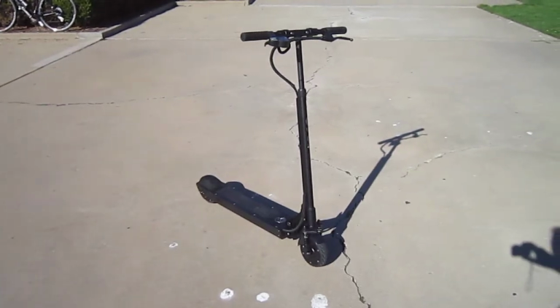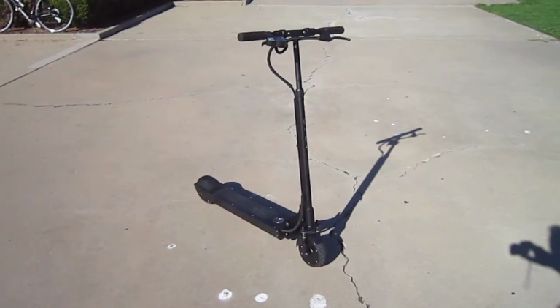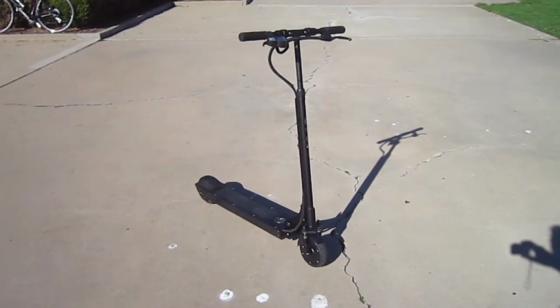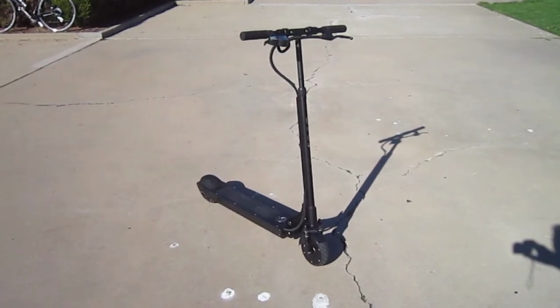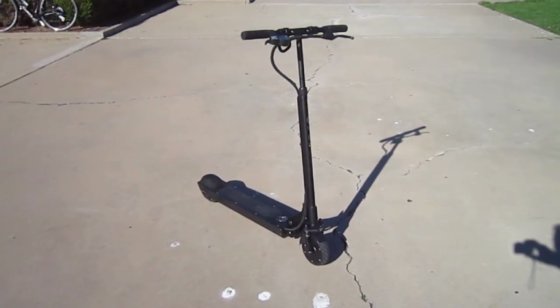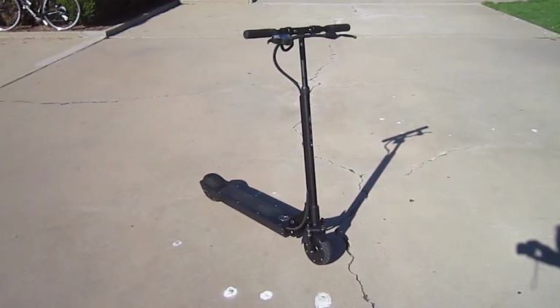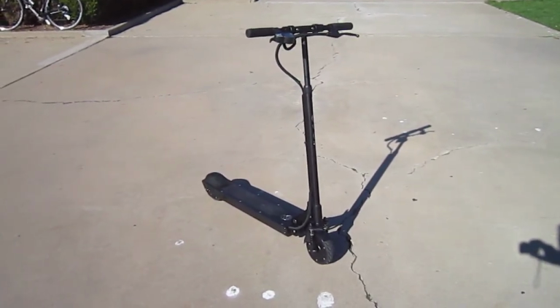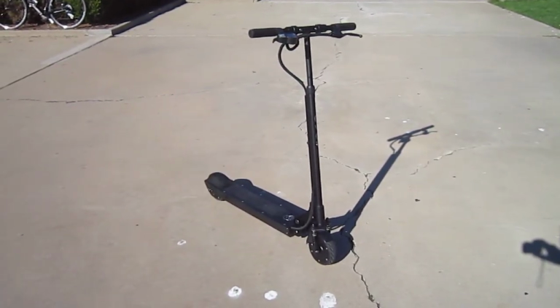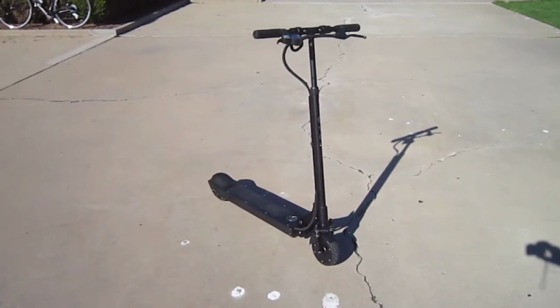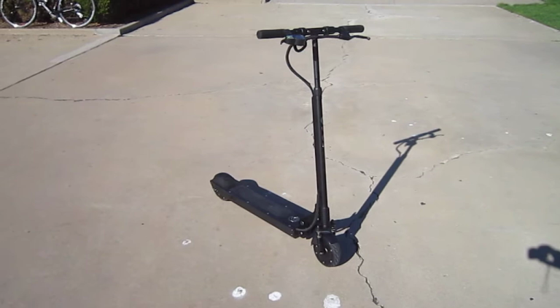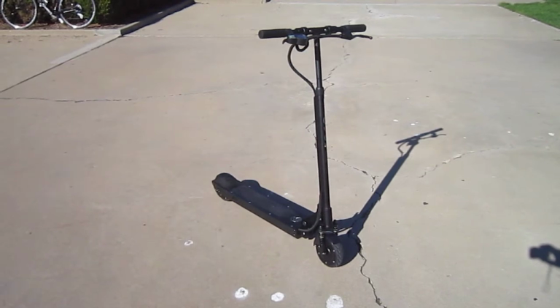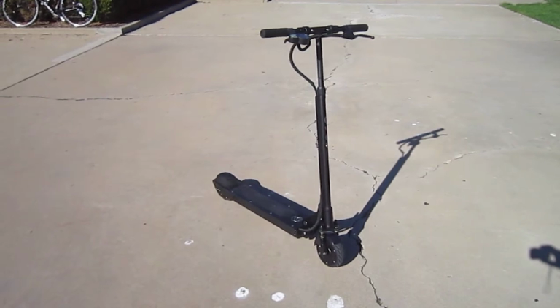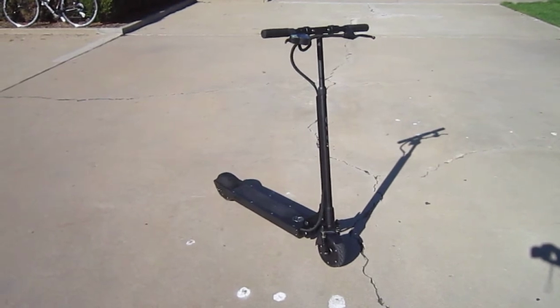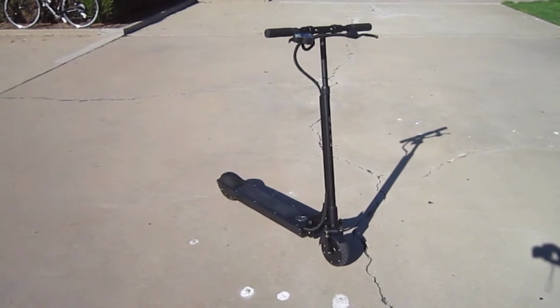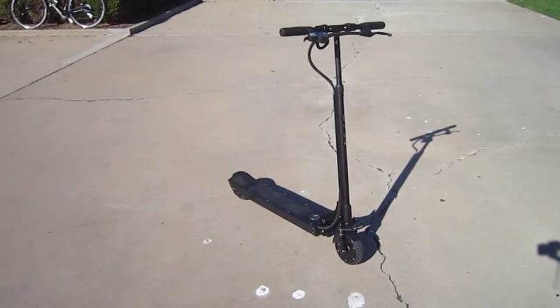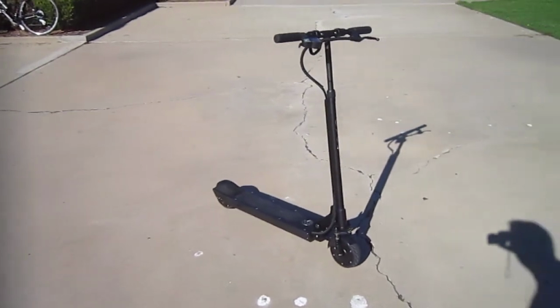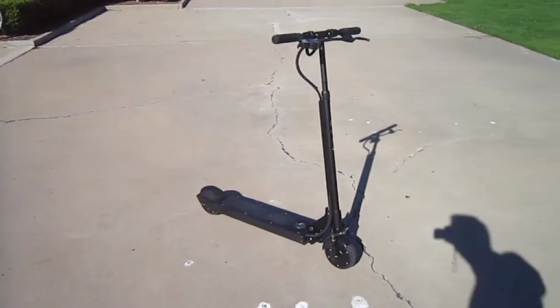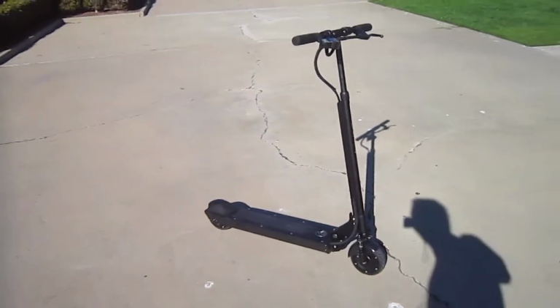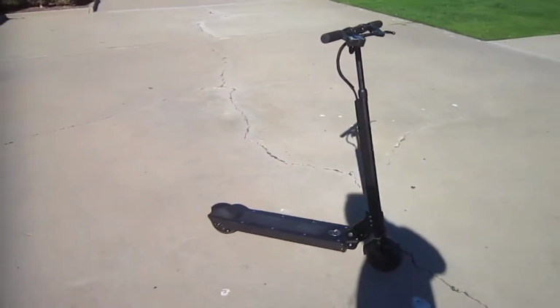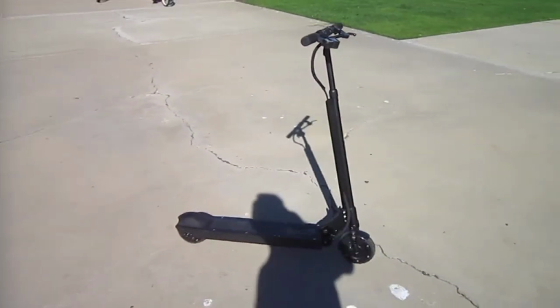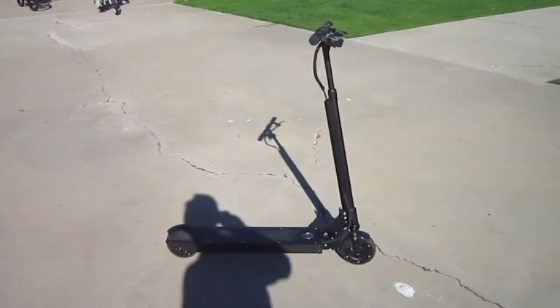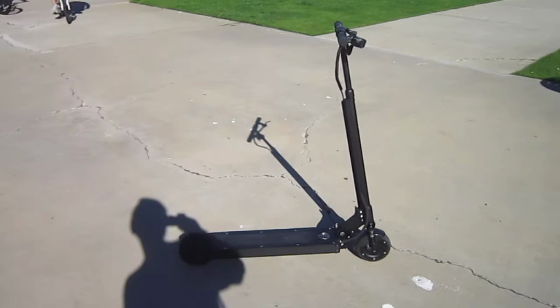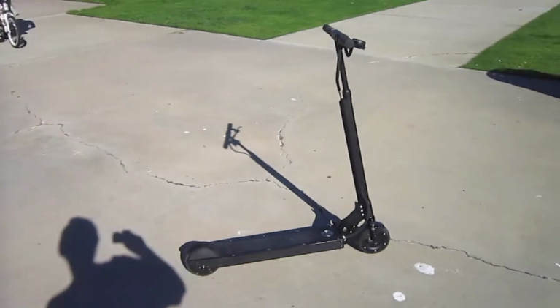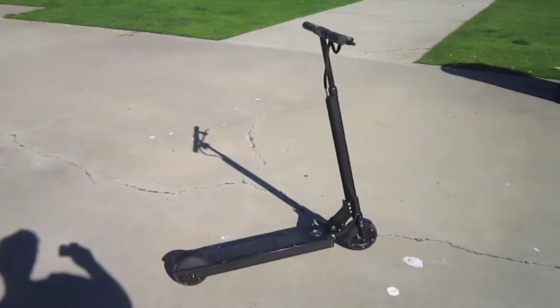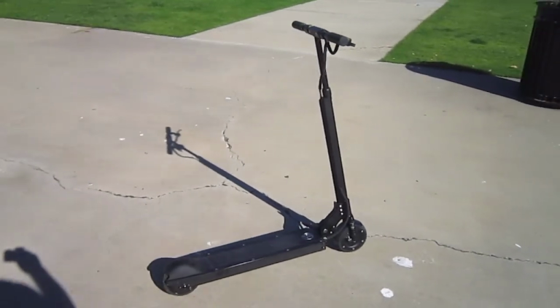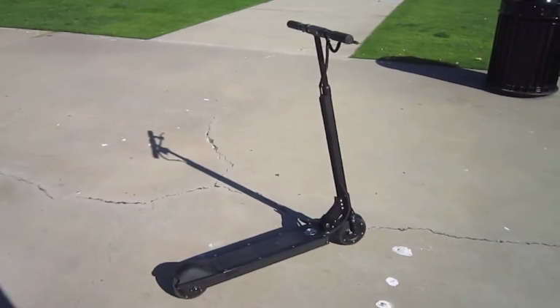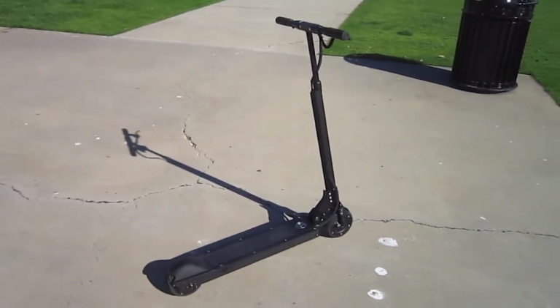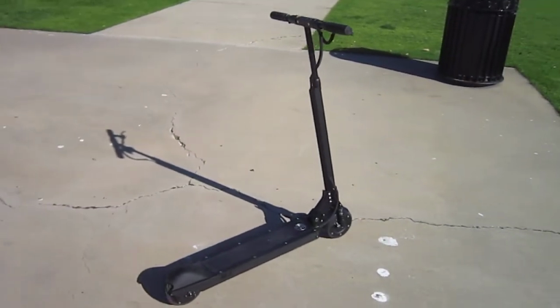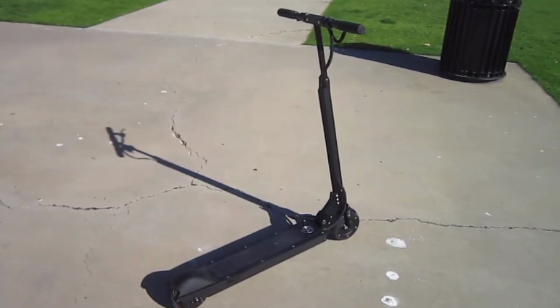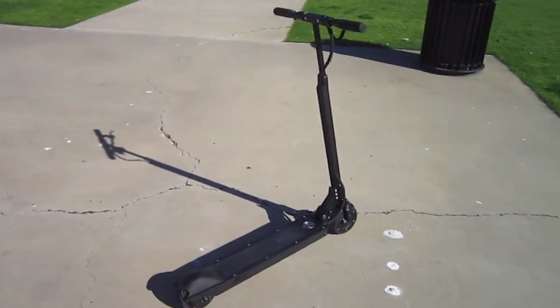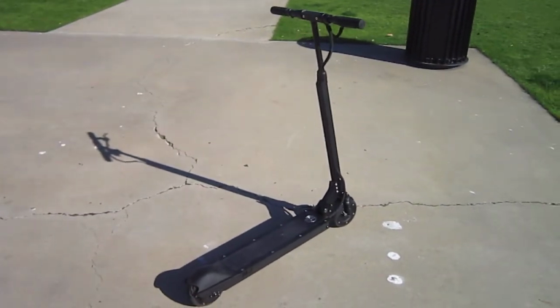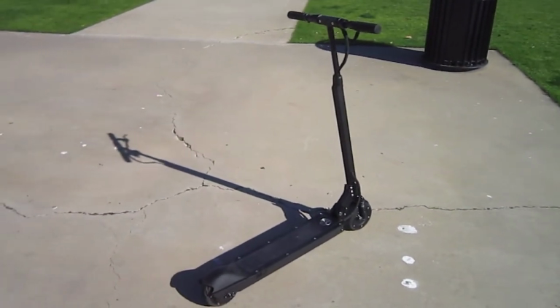Welcome again to Turbo Bob's Bicycle Blog, and today we're with the Eco Rico M3. This is an electric scooter. It's a lot of fun, plenty fast, lithium-powered, brushless motor.